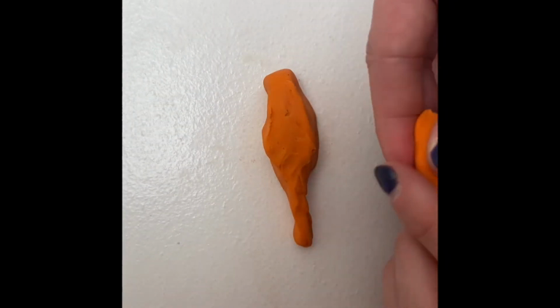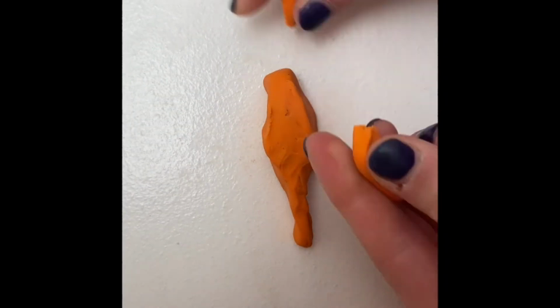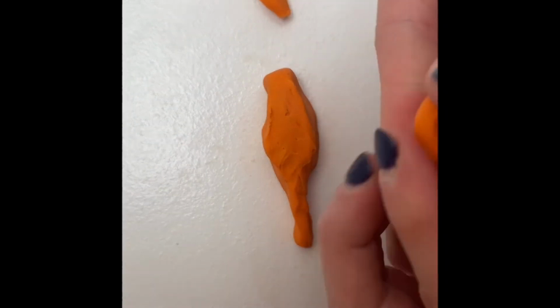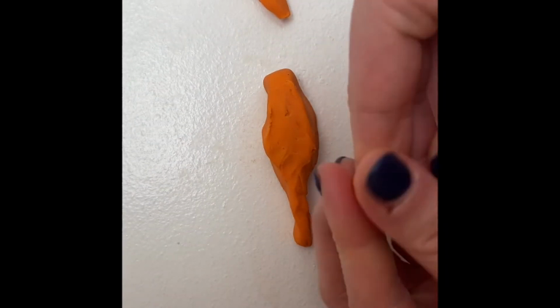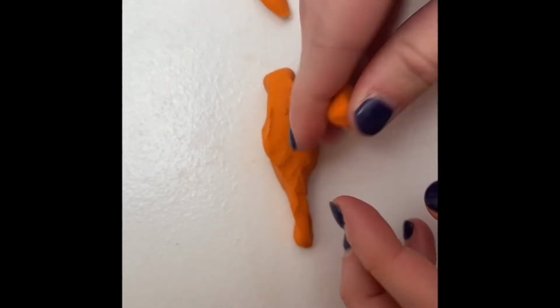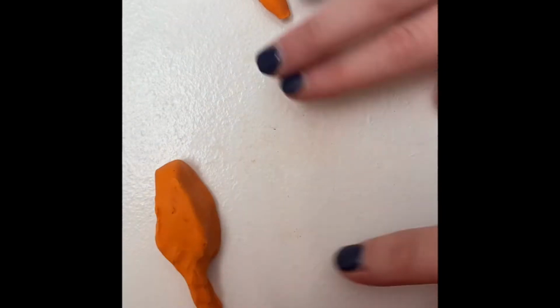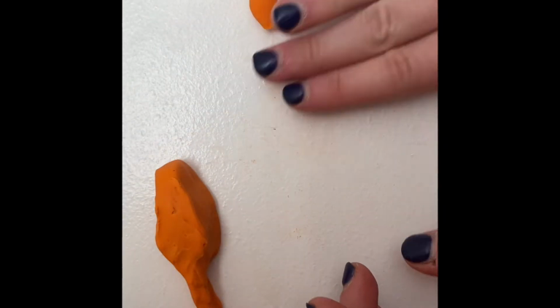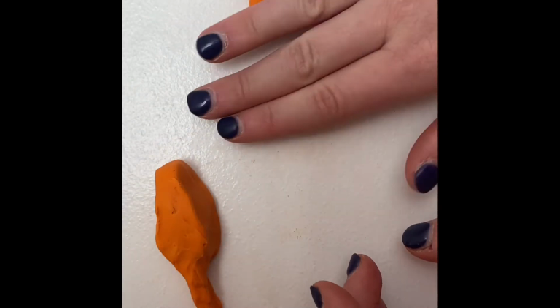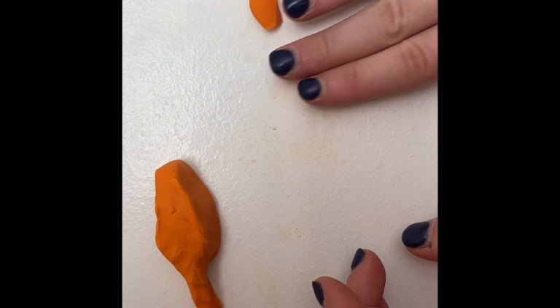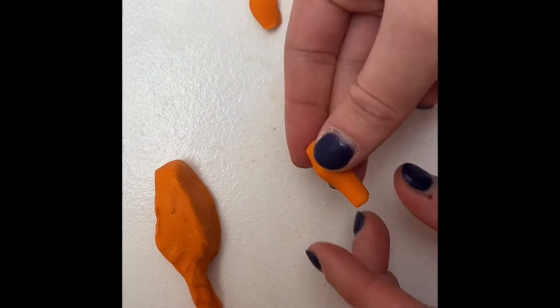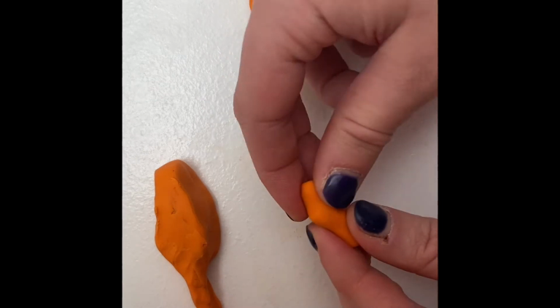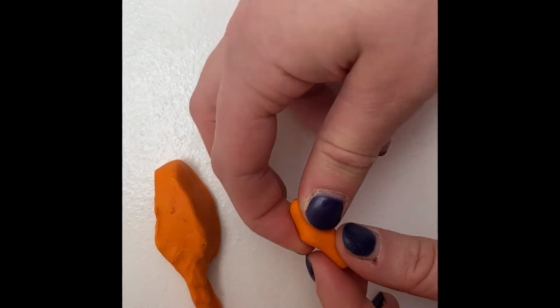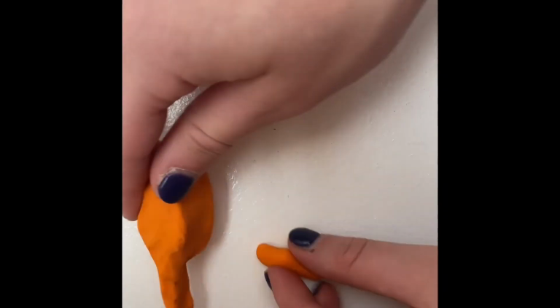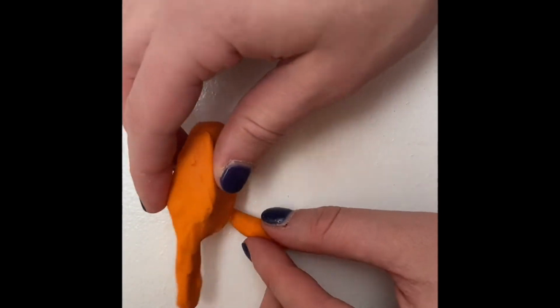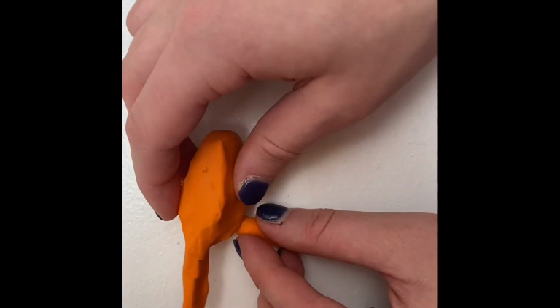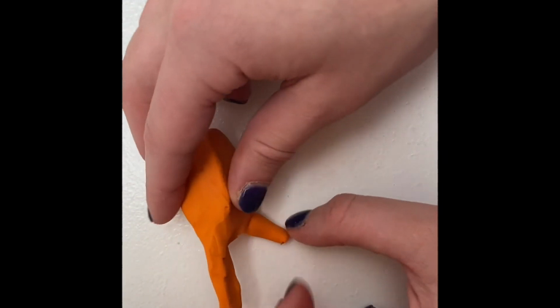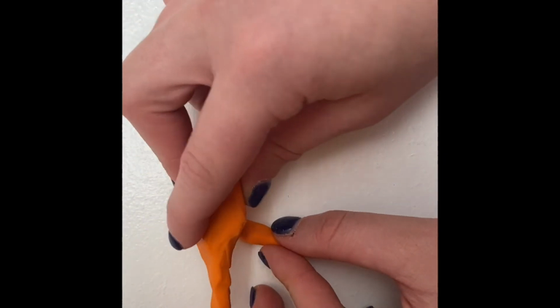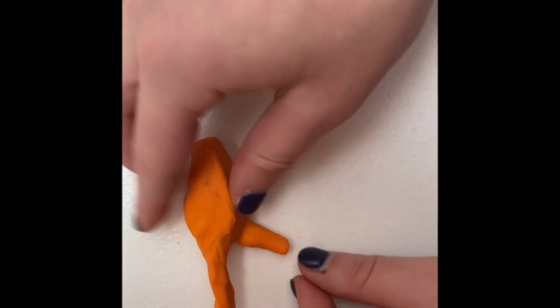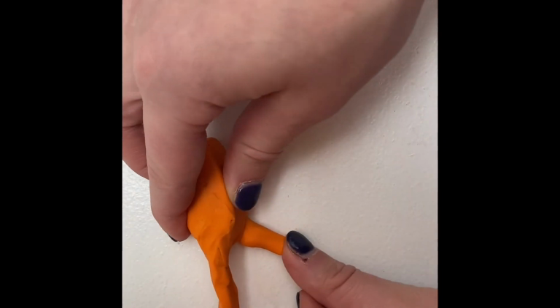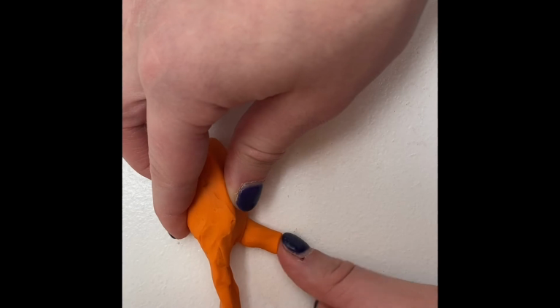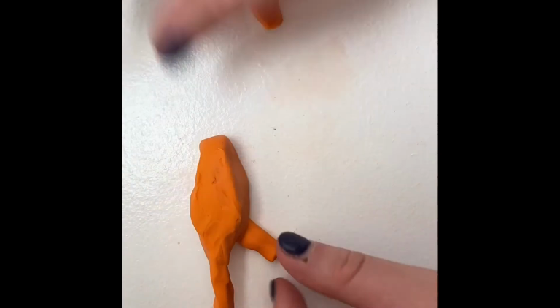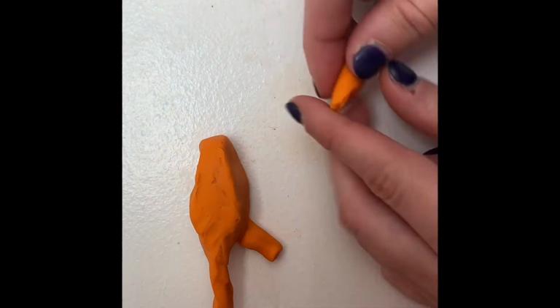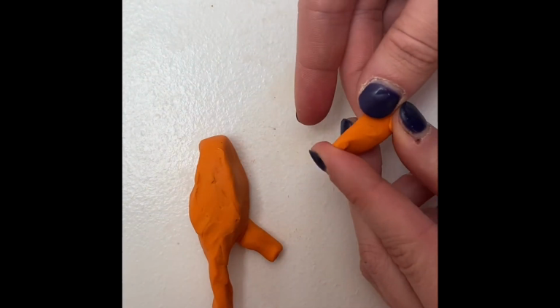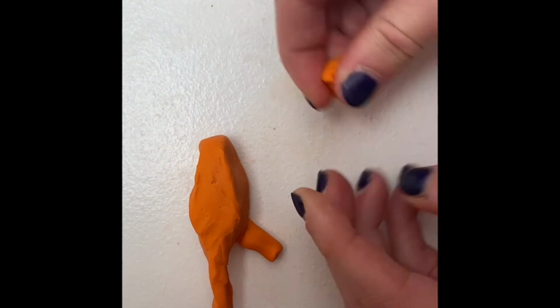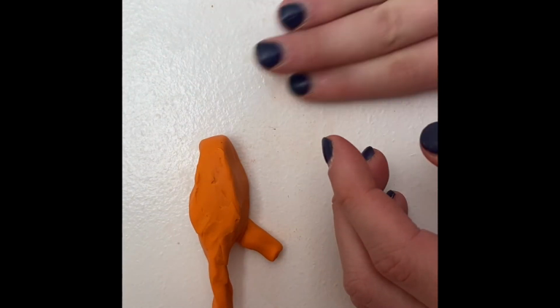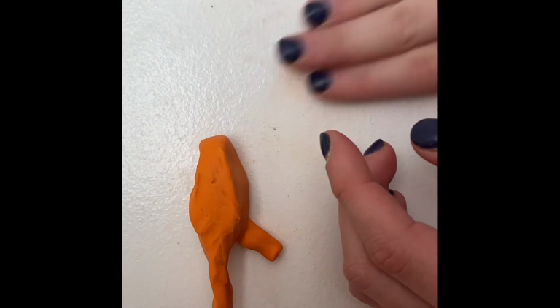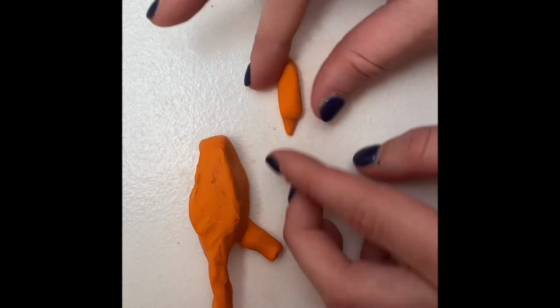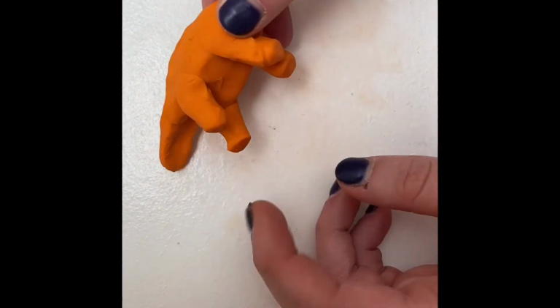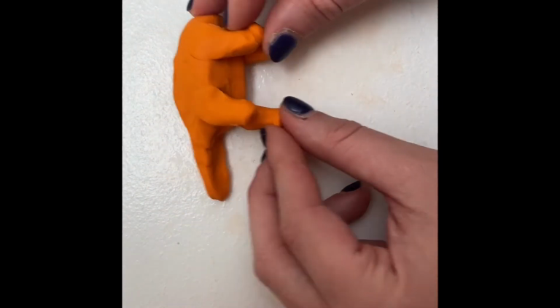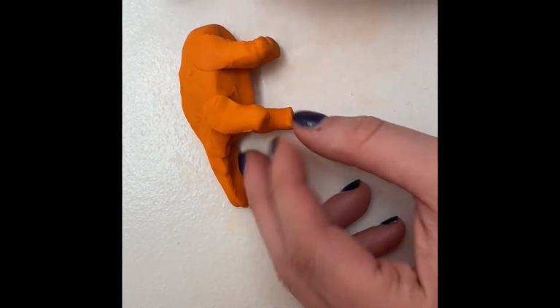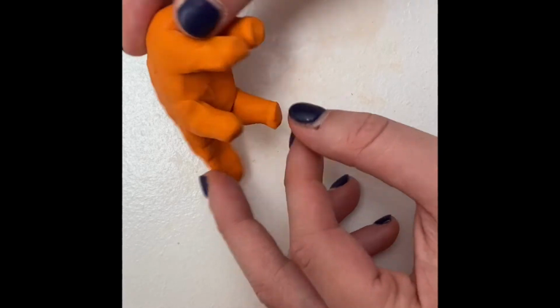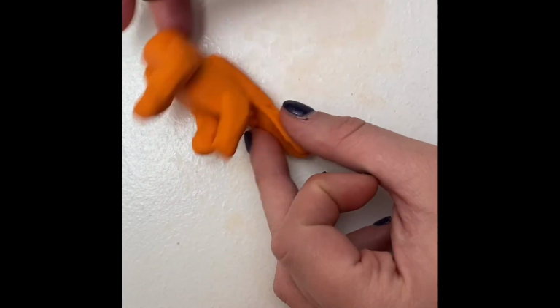We can't forget the dinosaur legs. Take a piece of clay and roll it out a little. Repeat three times. With the four legs you just made, stick two on the back of the dinosaur and two on the front. It should now look something like this.